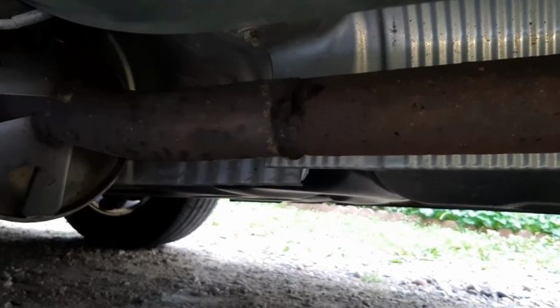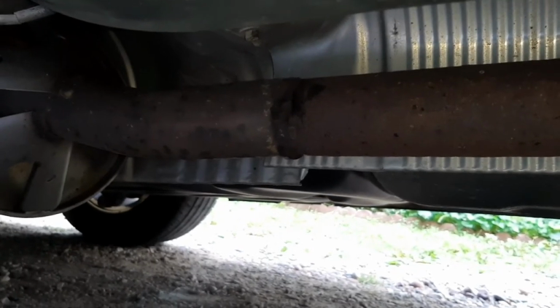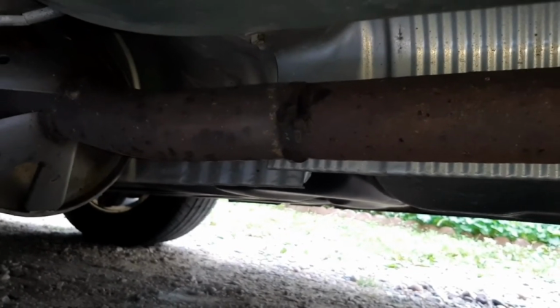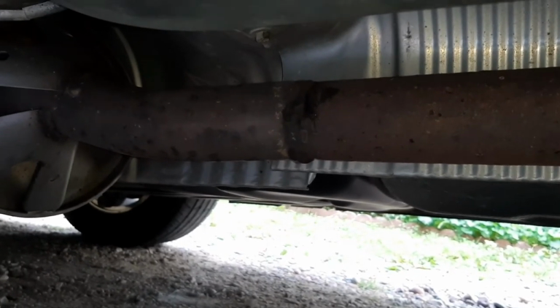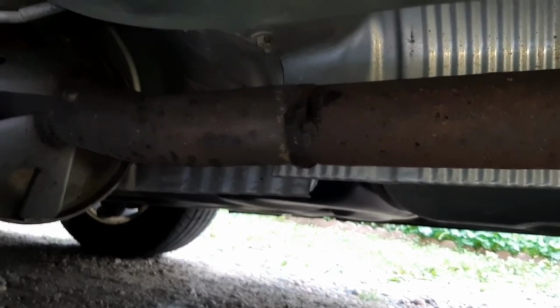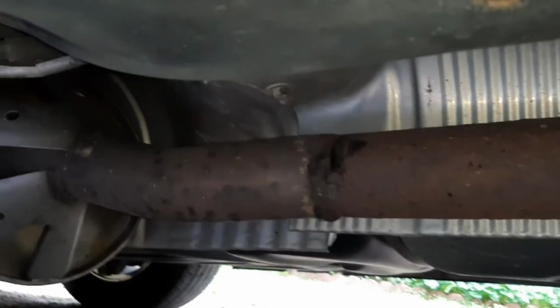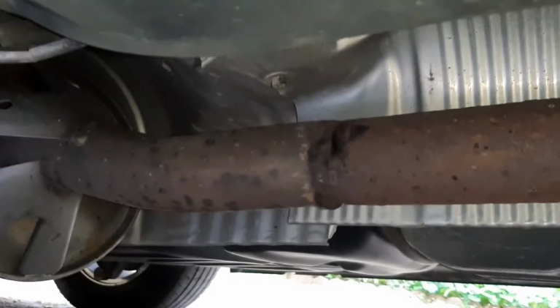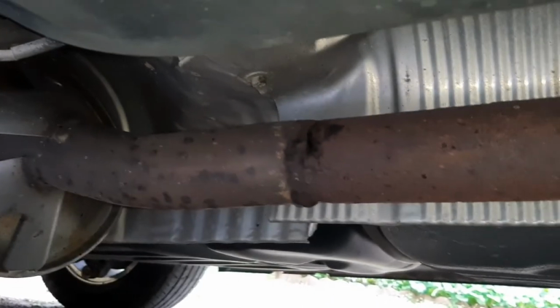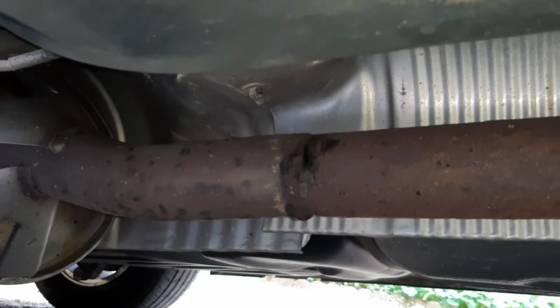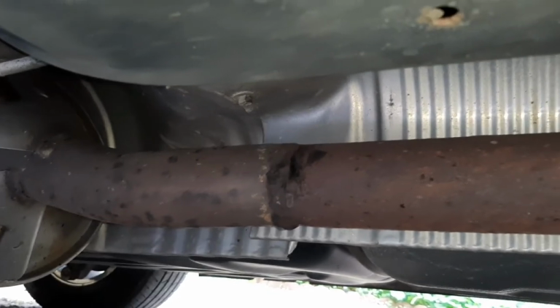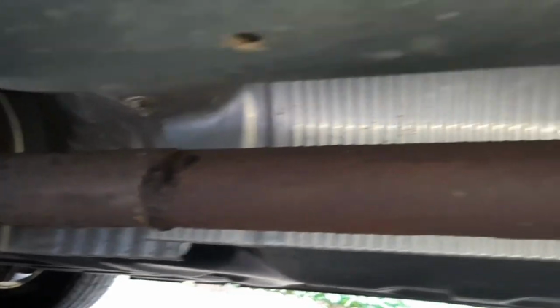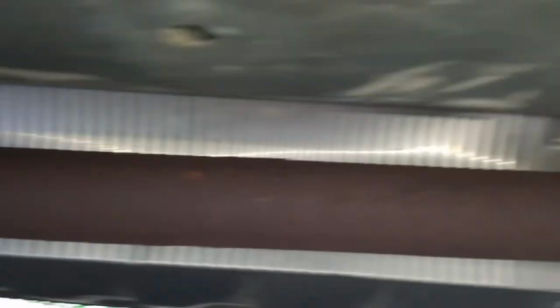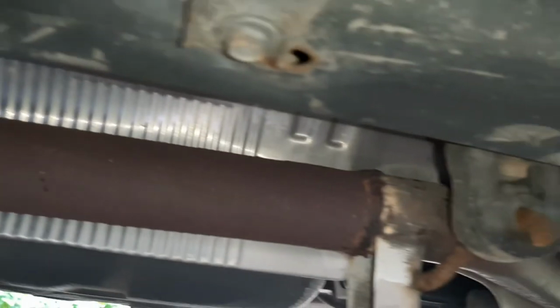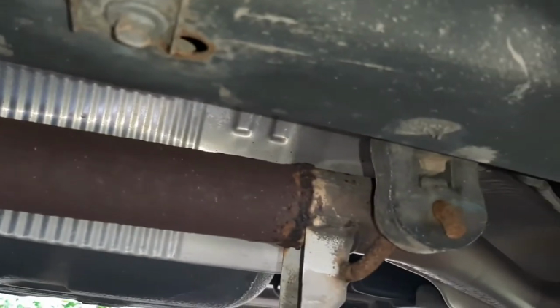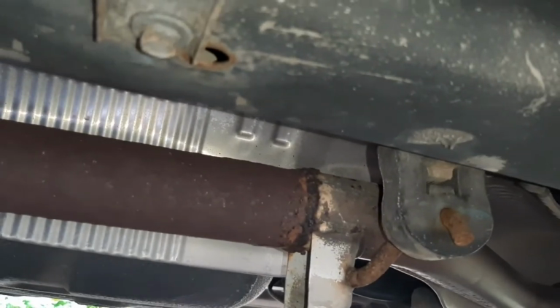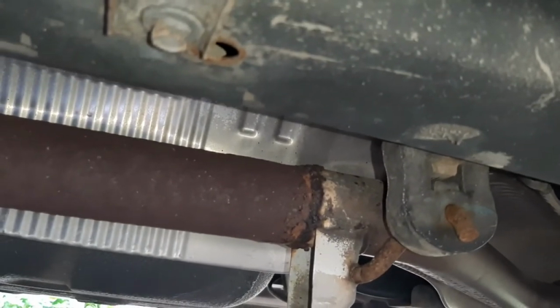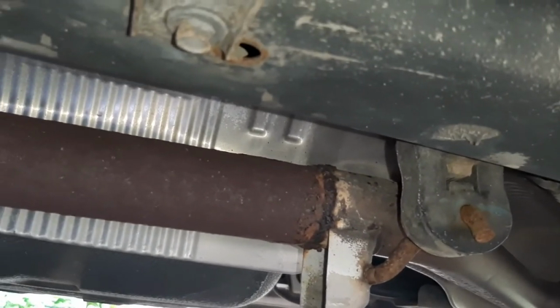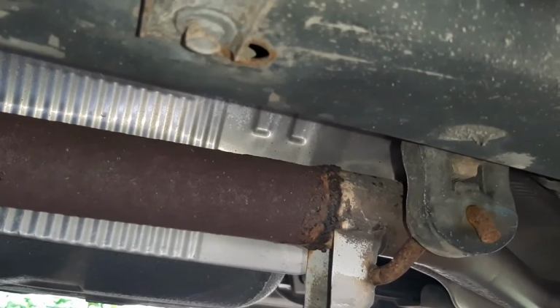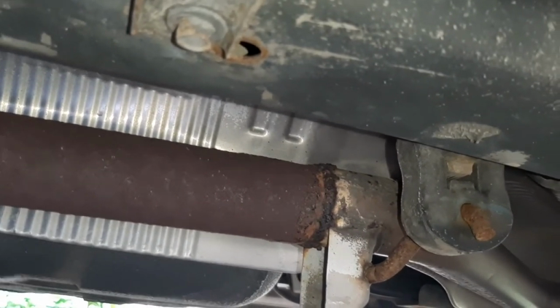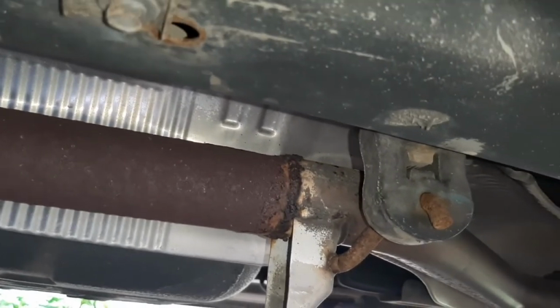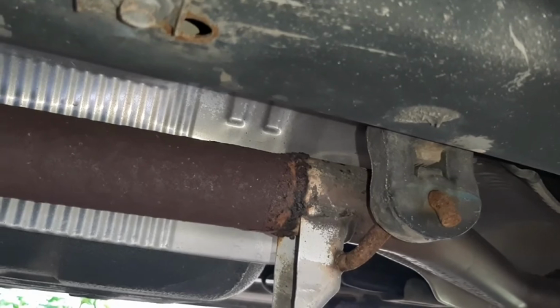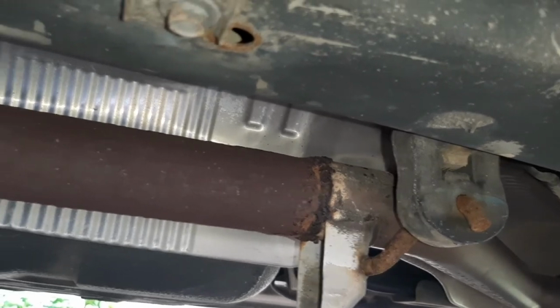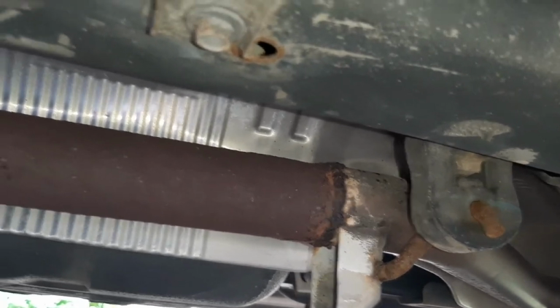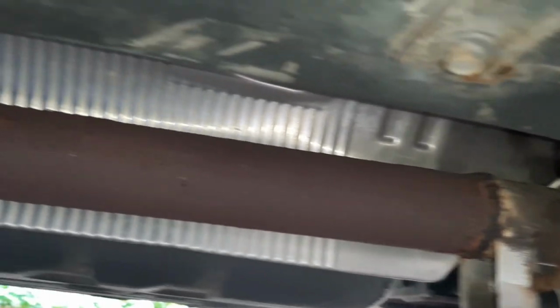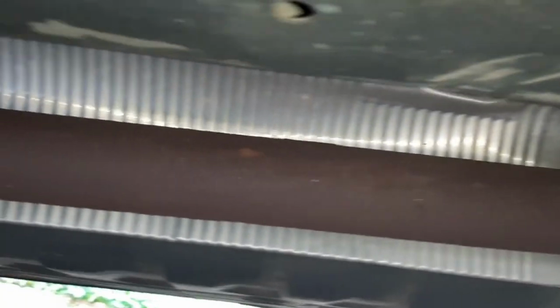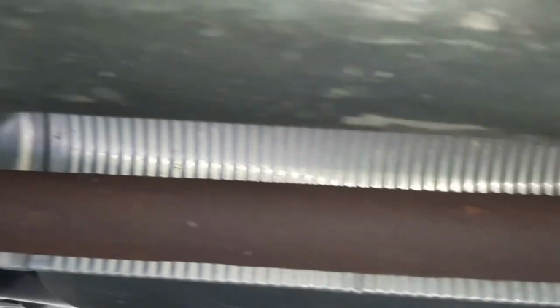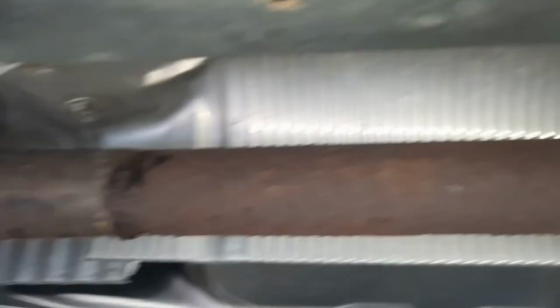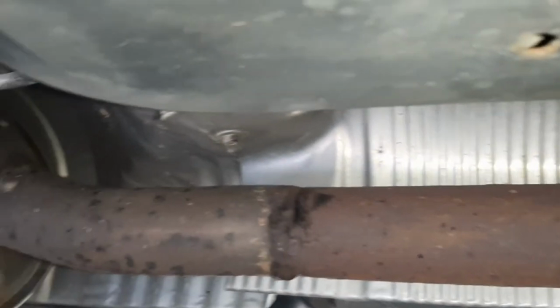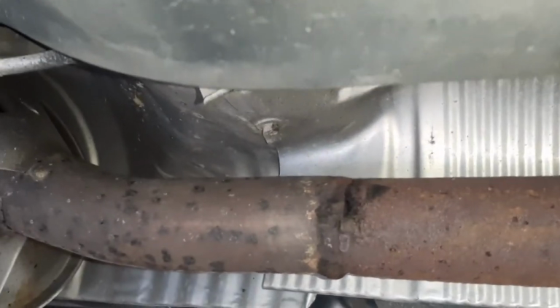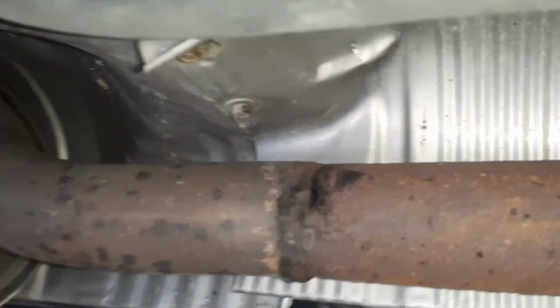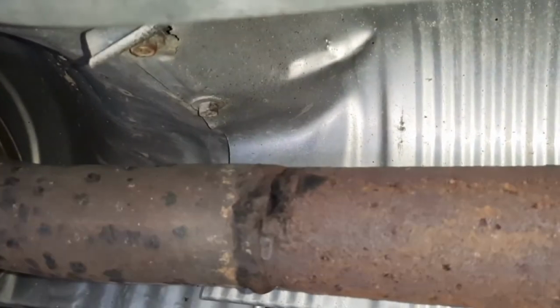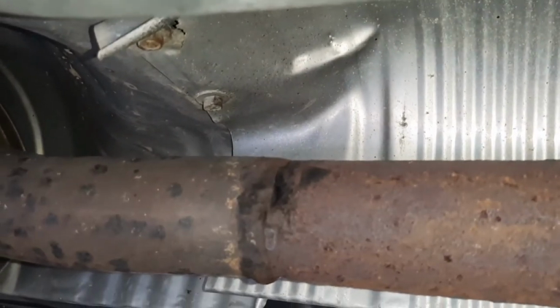I got a little exhaust leak going on here. I did a resonator delete a while back because it got all smashed, so this pipe is just garbage quality. And right here we got a little exhaust leak.